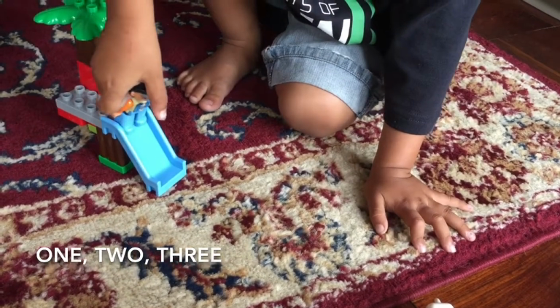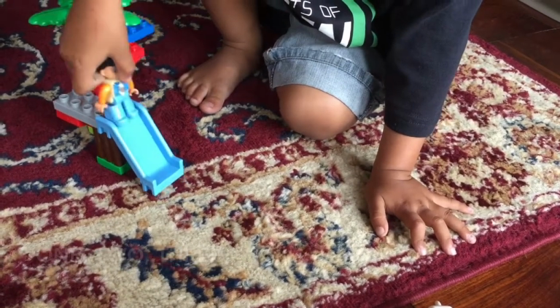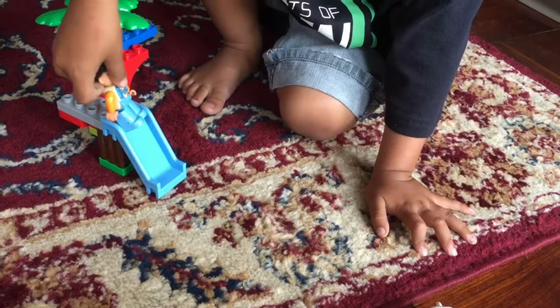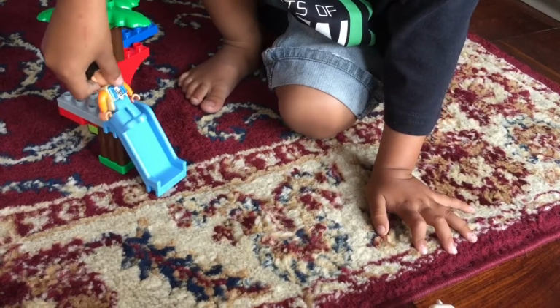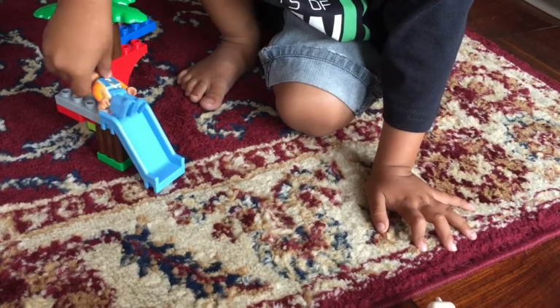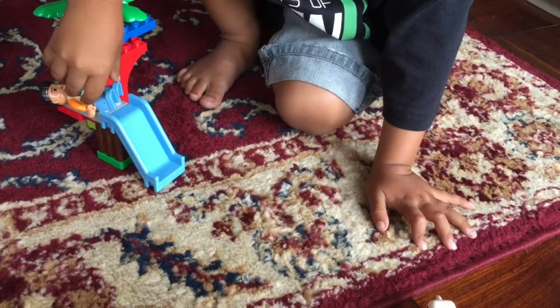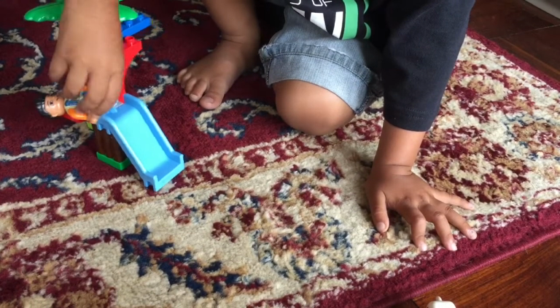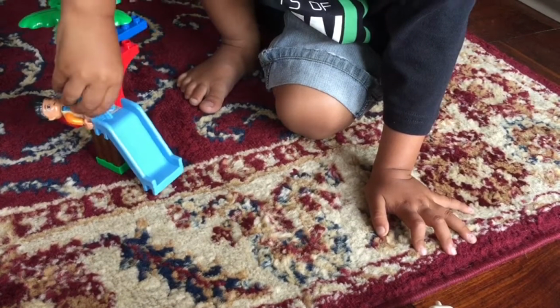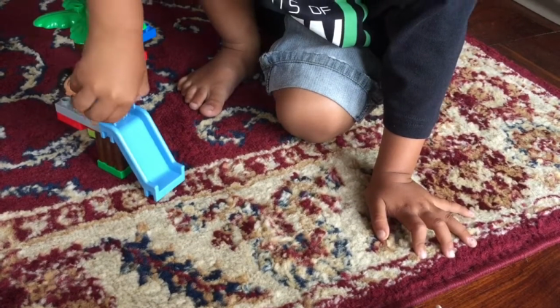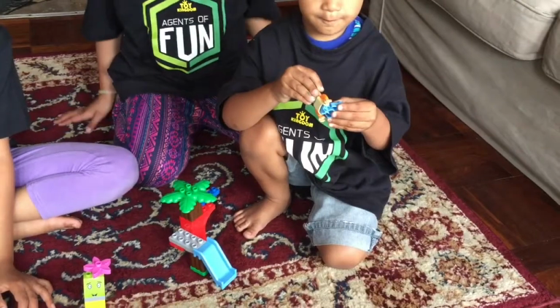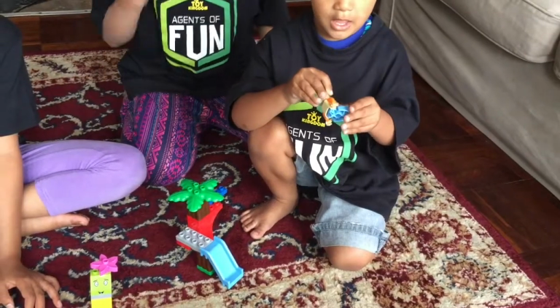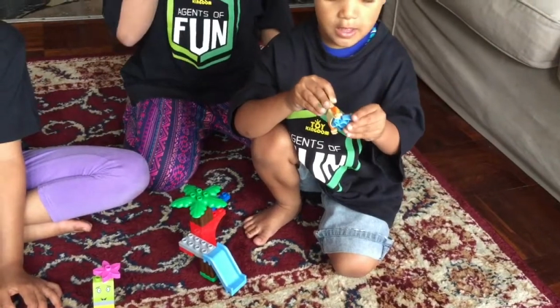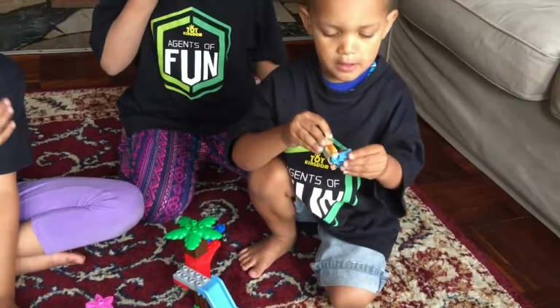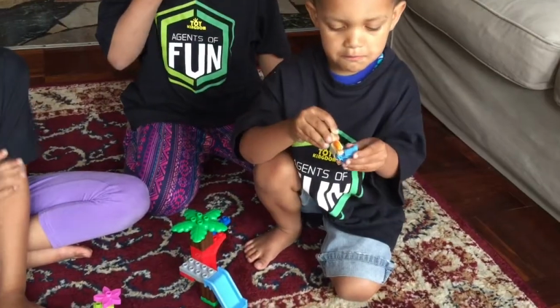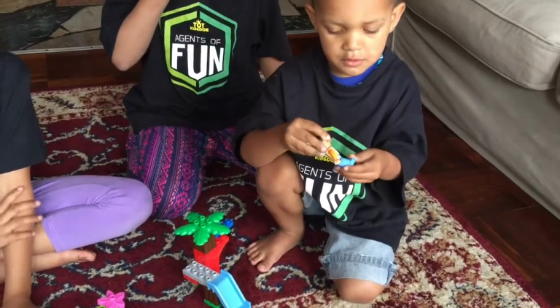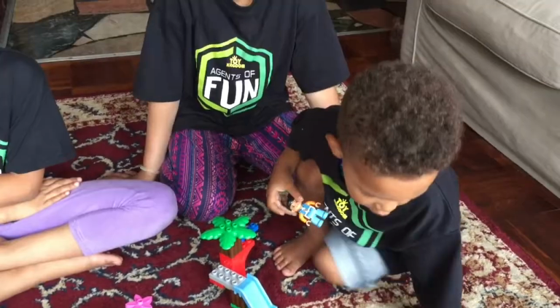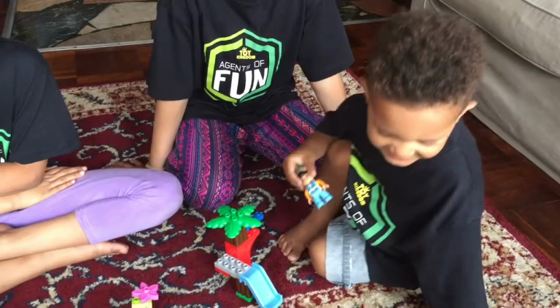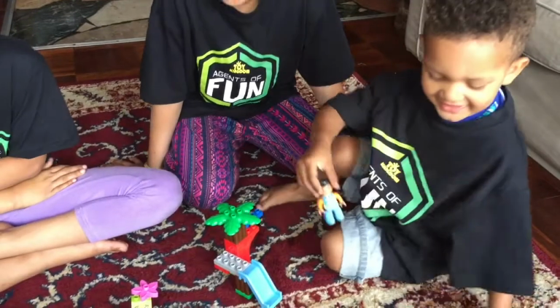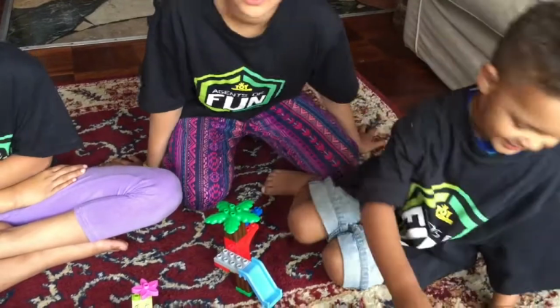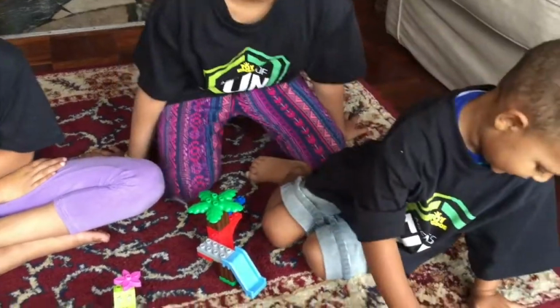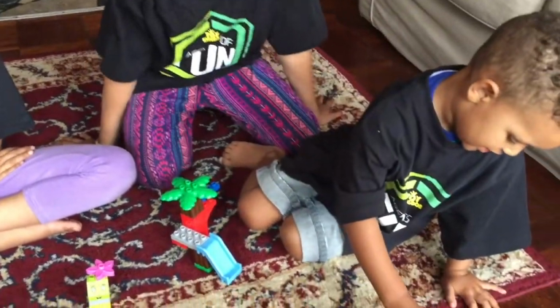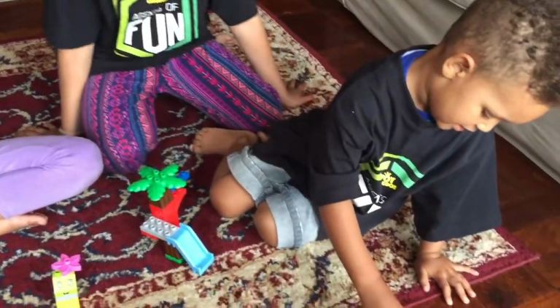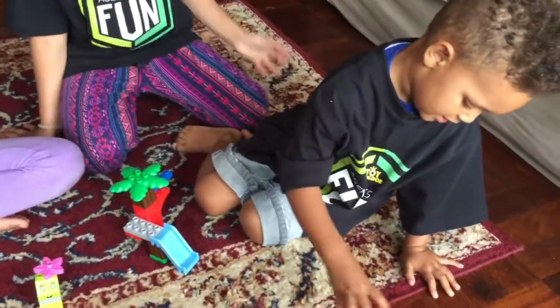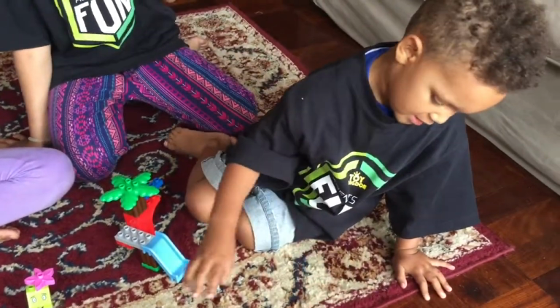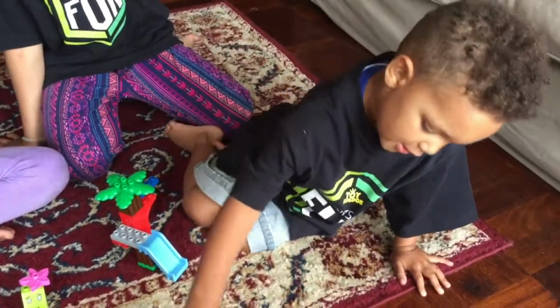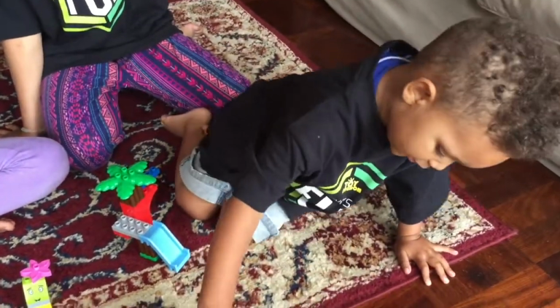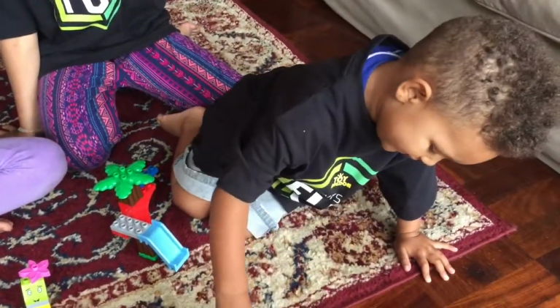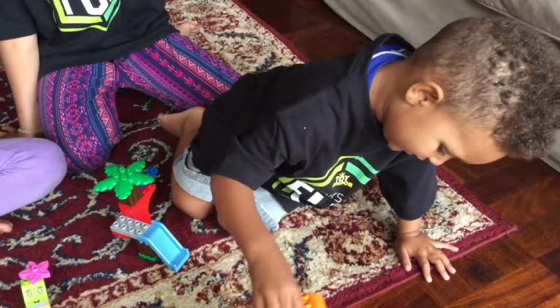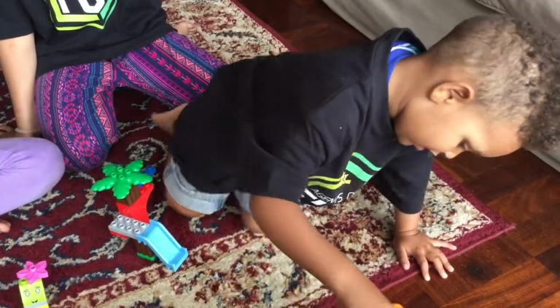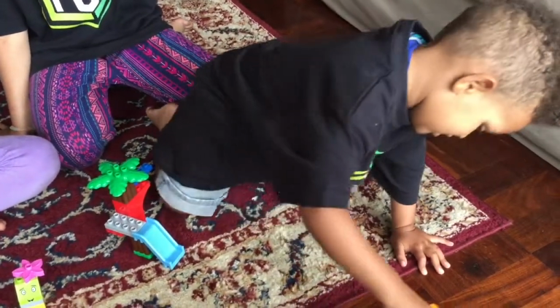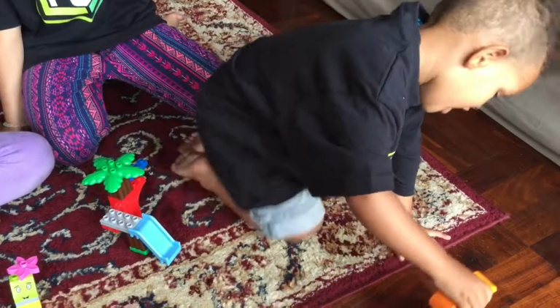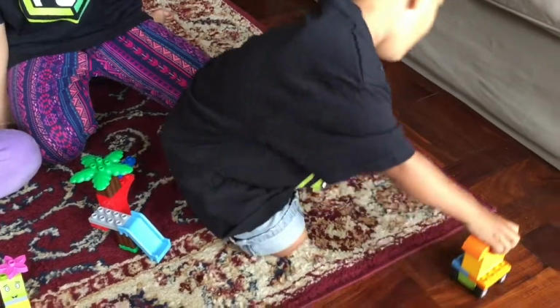What is this called, Jude? Doobie. Say doobie blocks. Doobie blocks. Yay!